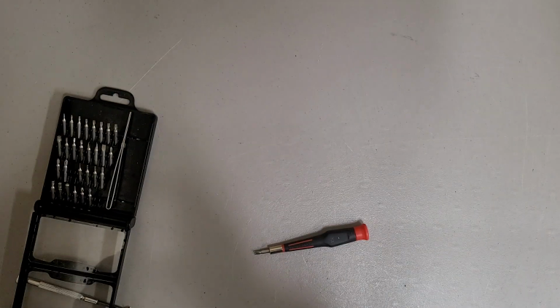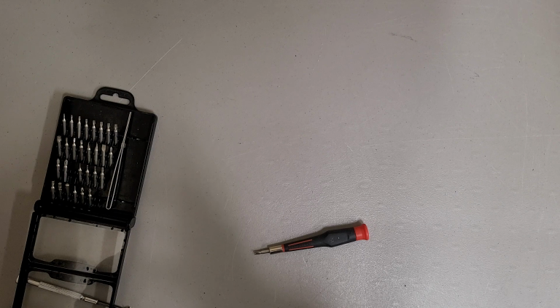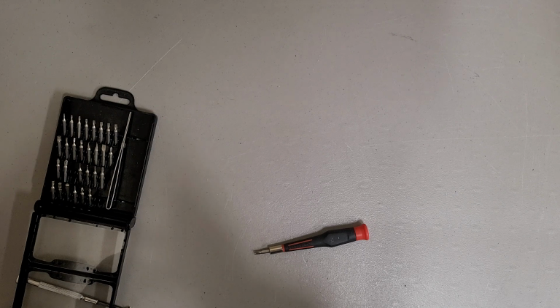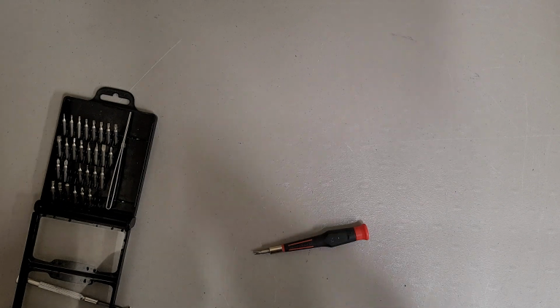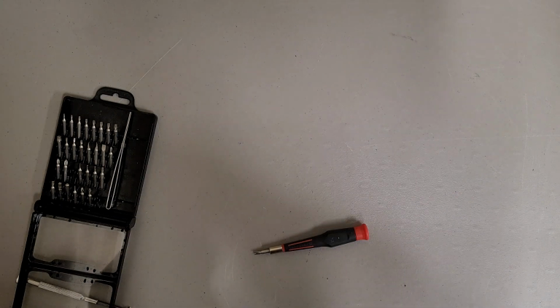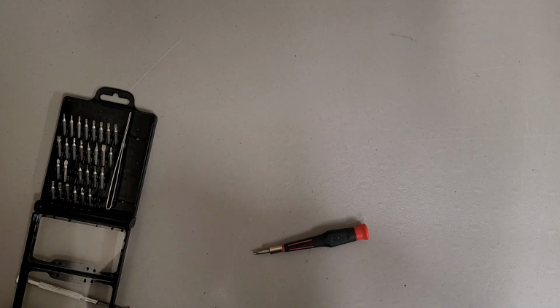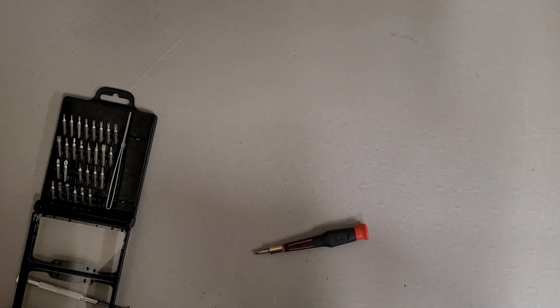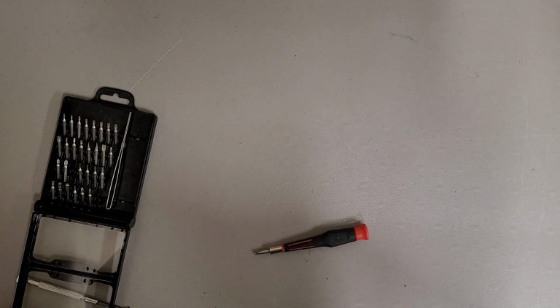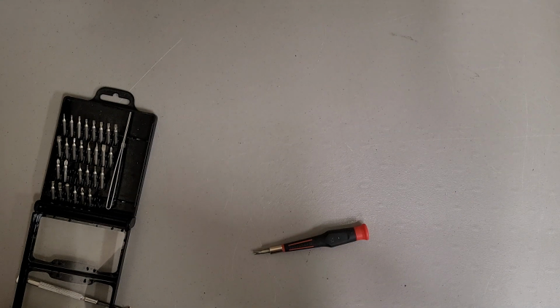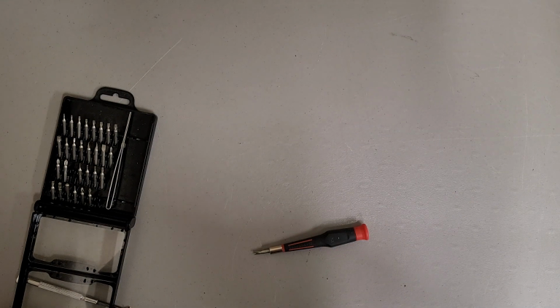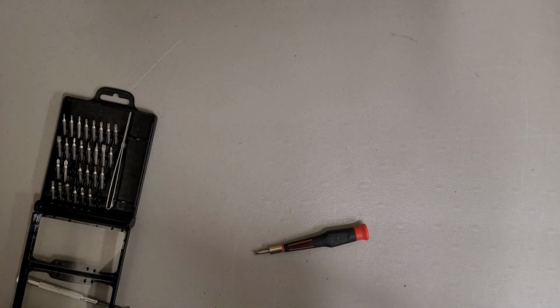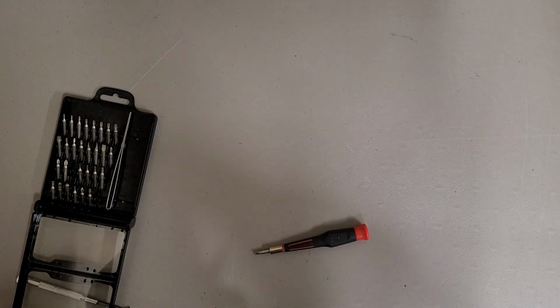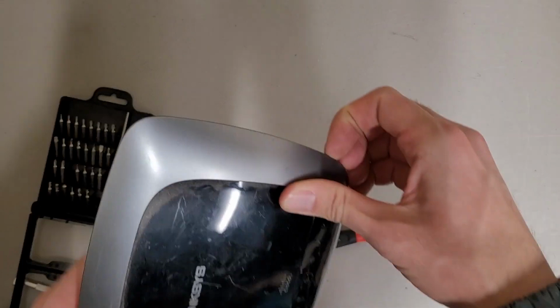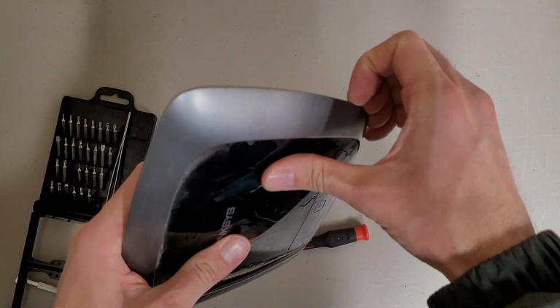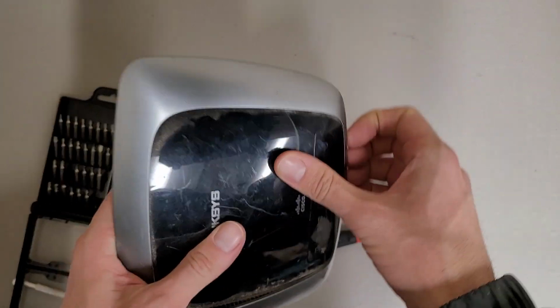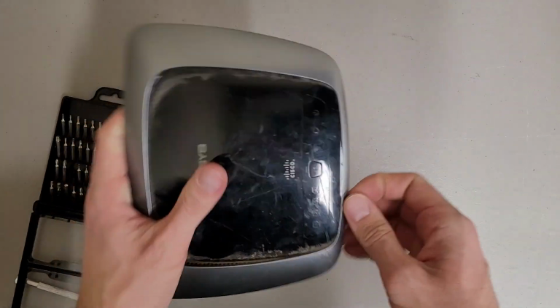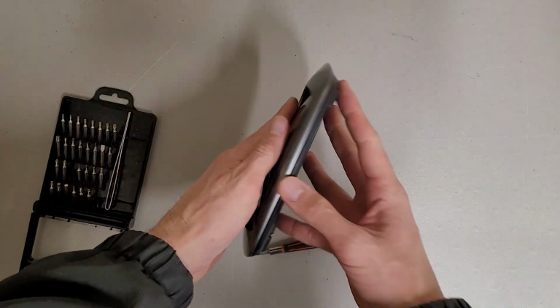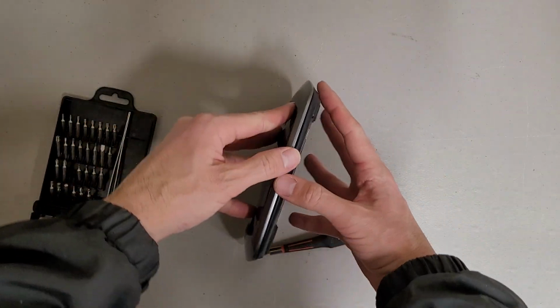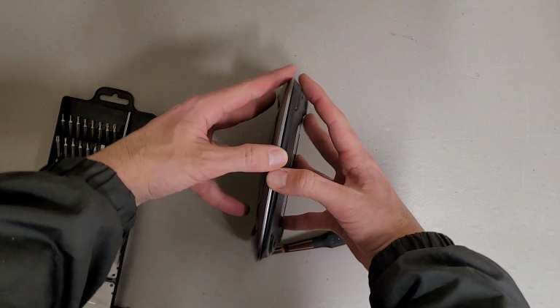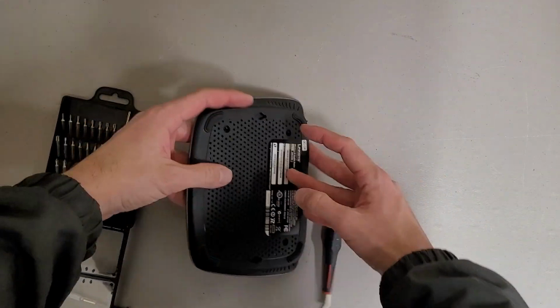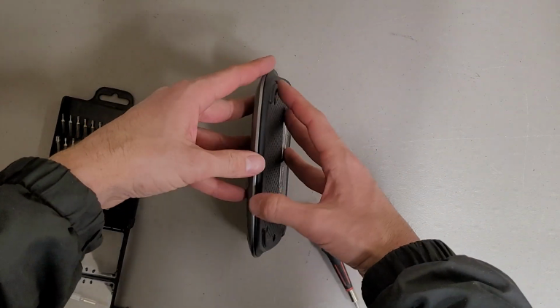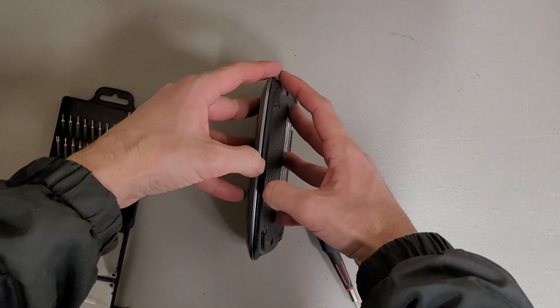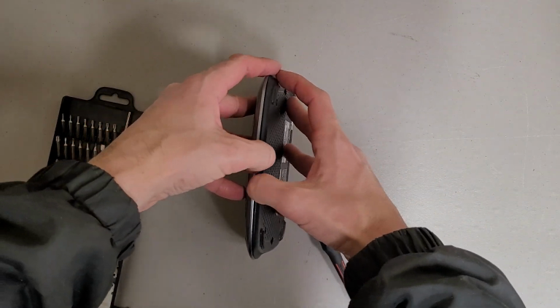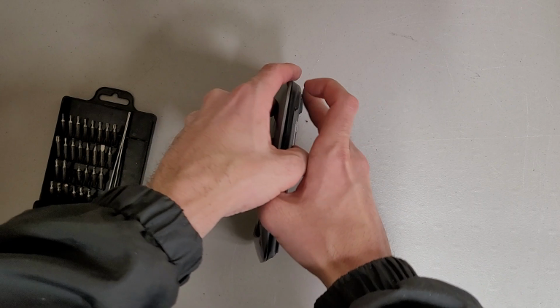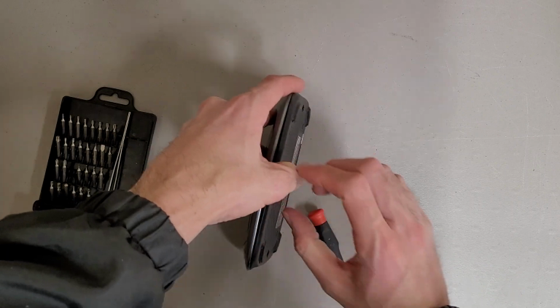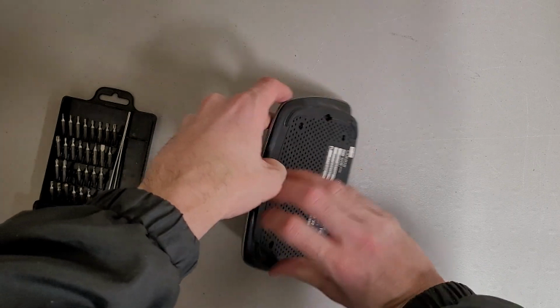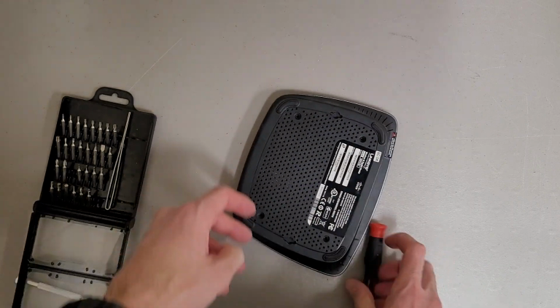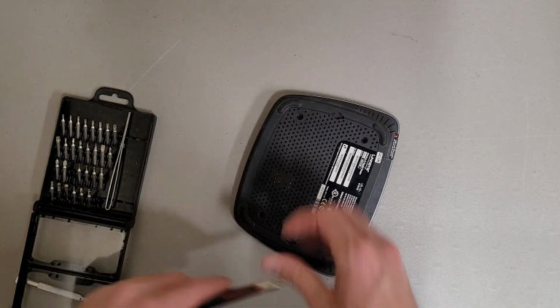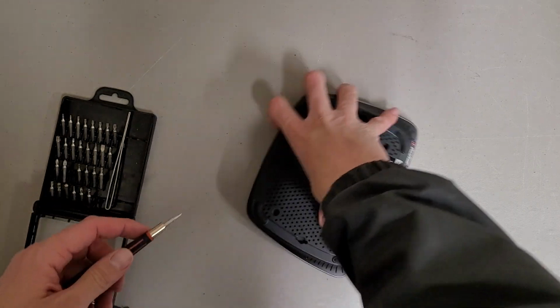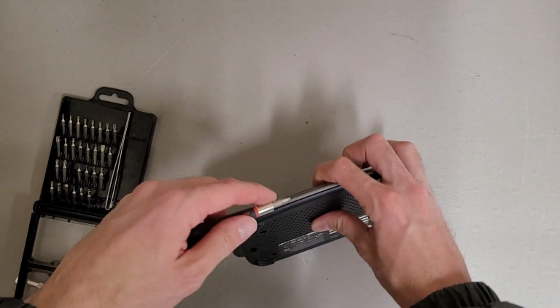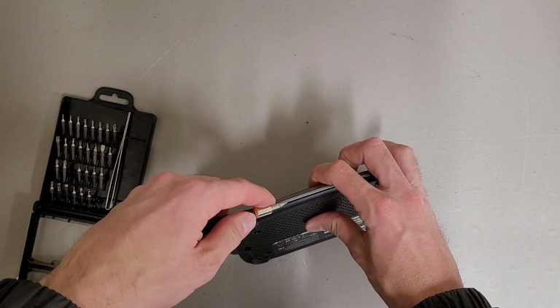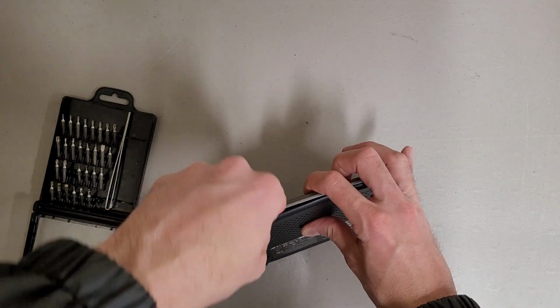Alright, let's see if I can get this open now. It snaps together. Nope. Alright, I'm going to use the screwdriver.